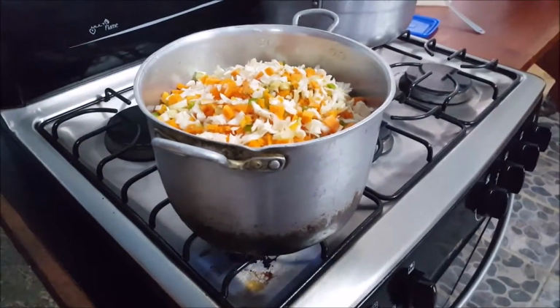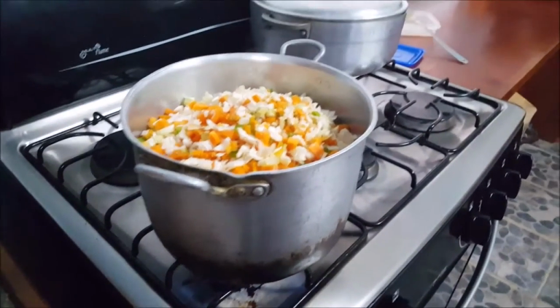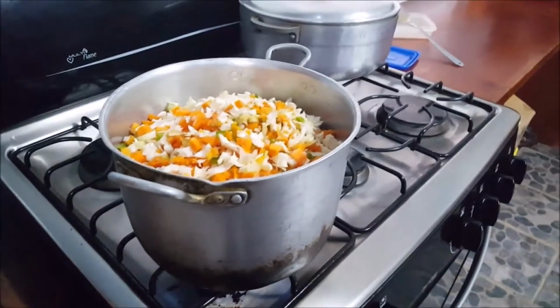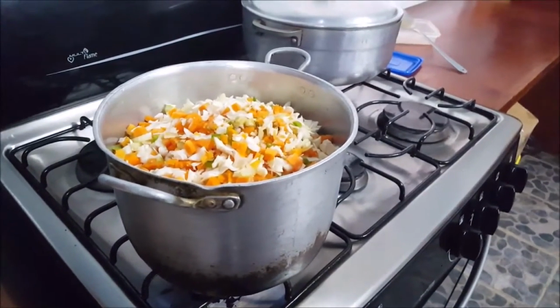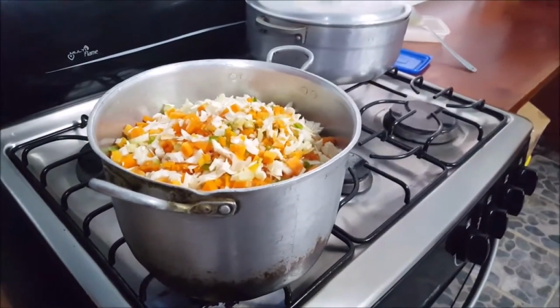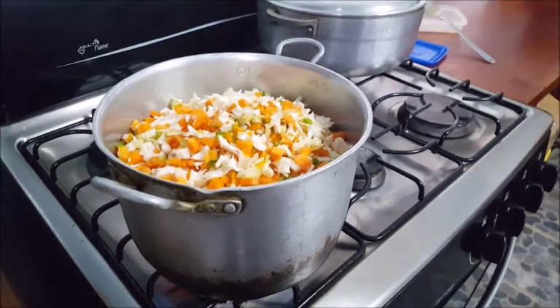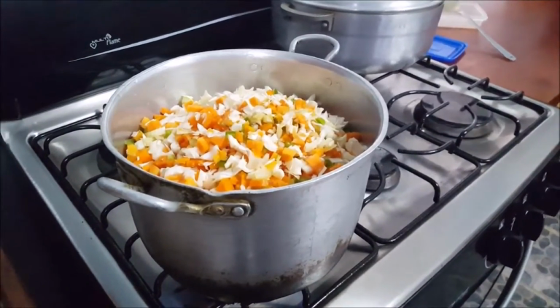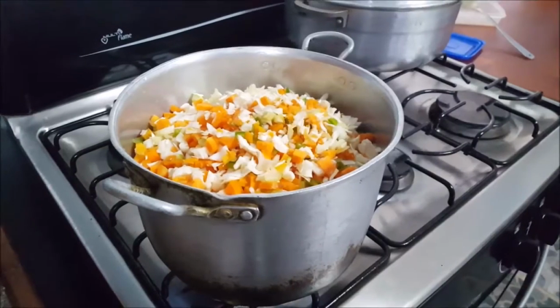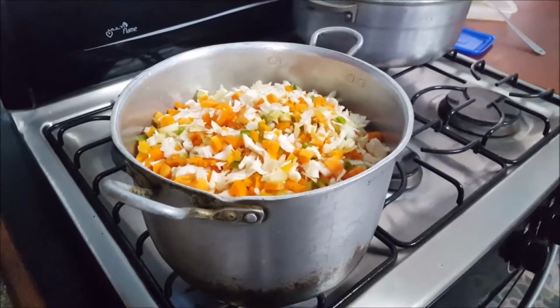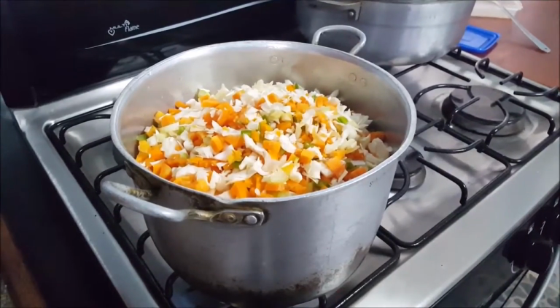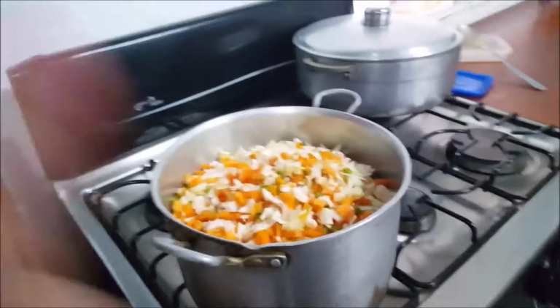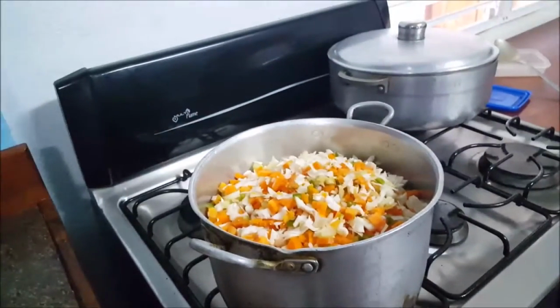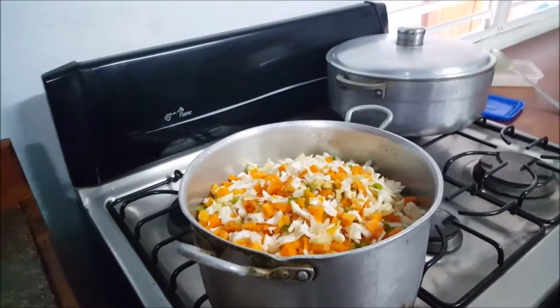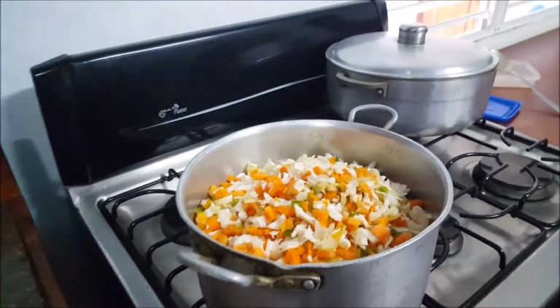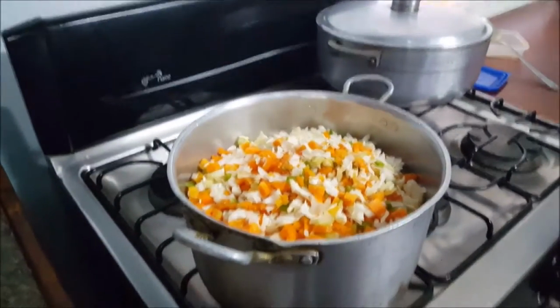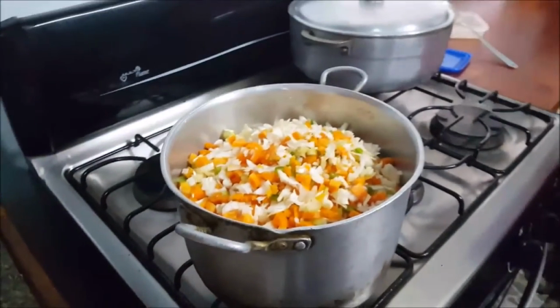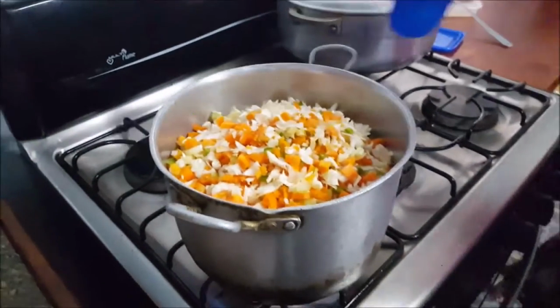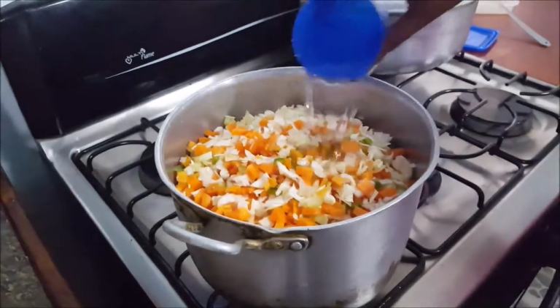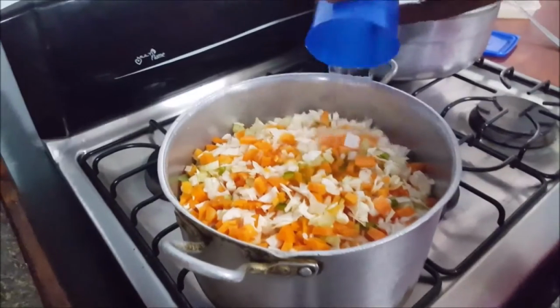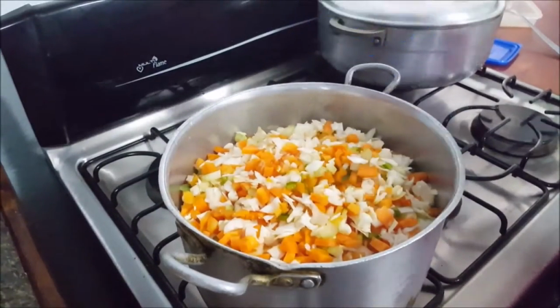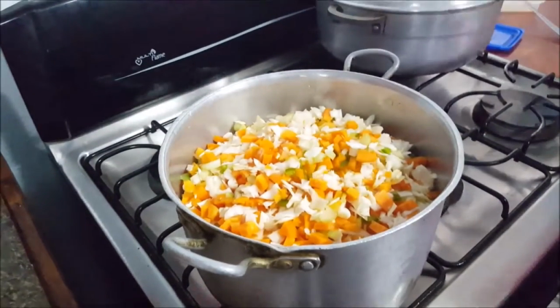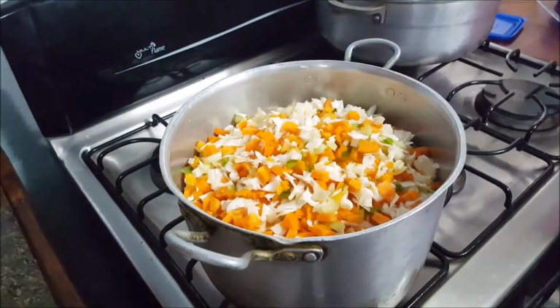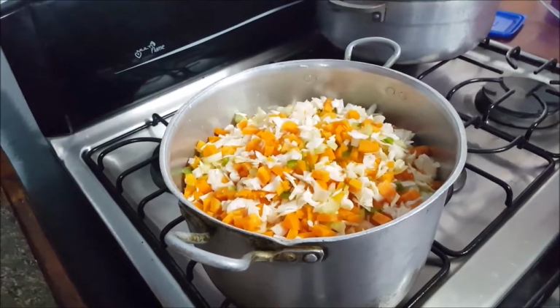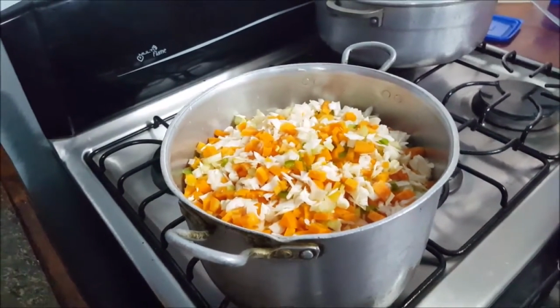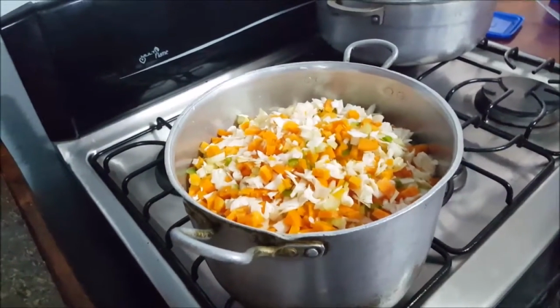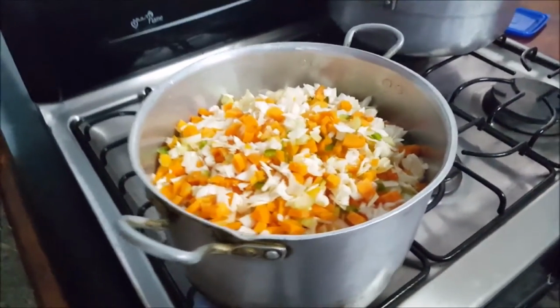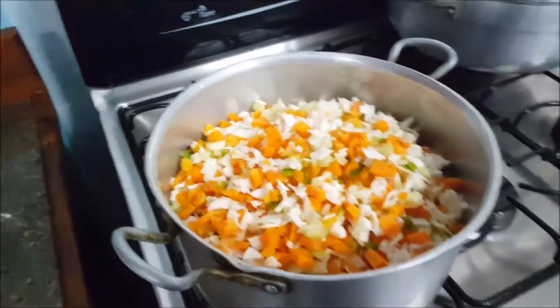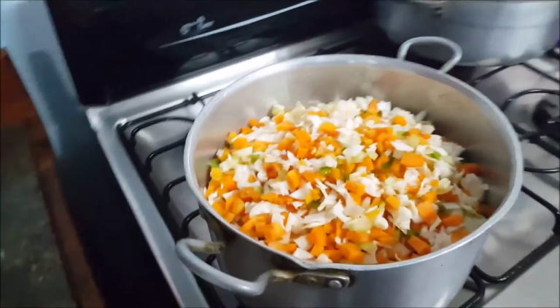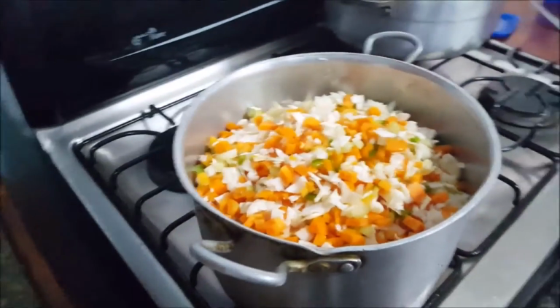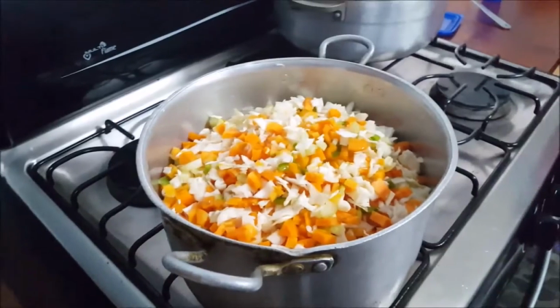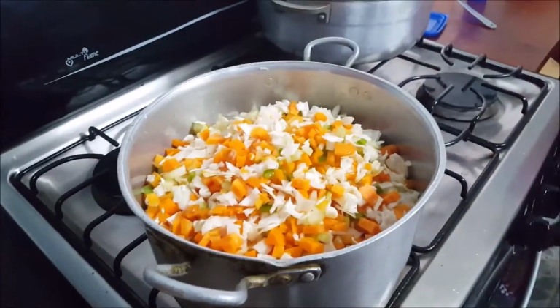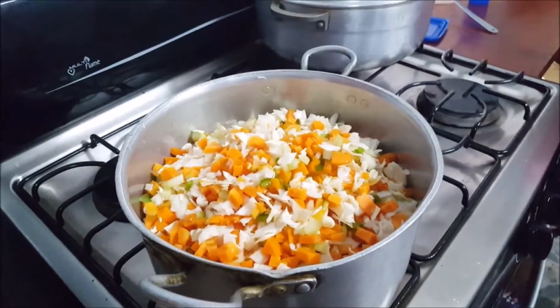Is this on high, Magdalene, or medium? Medium high? A little bit of water, maybe three-fourths of a cup, maybe a cup, just to keep it moist.